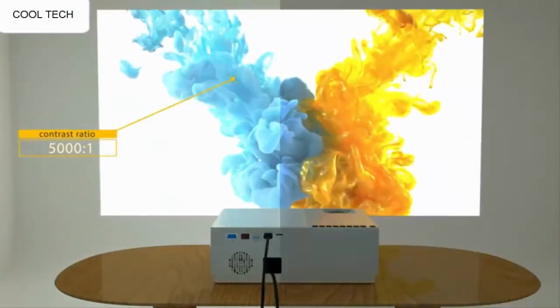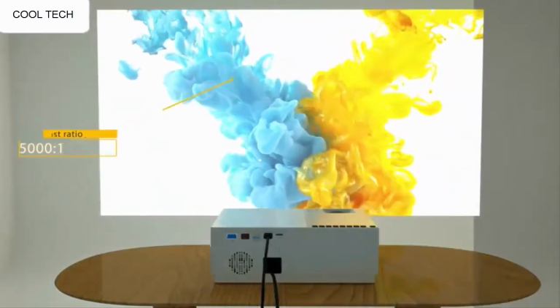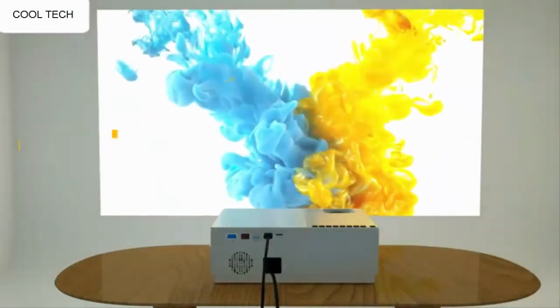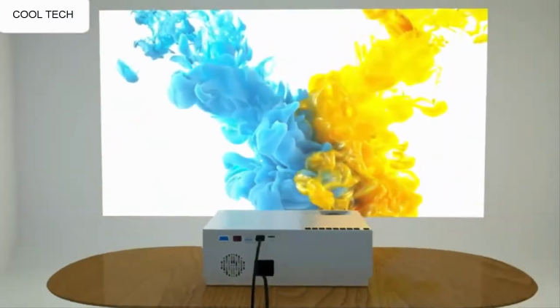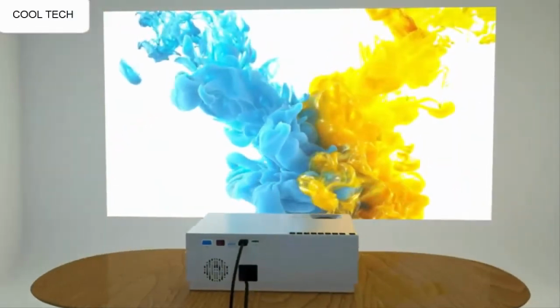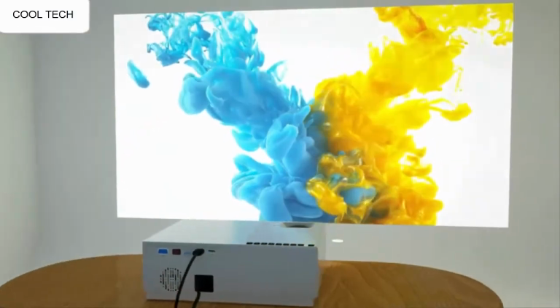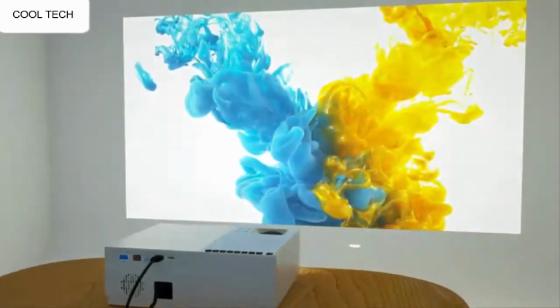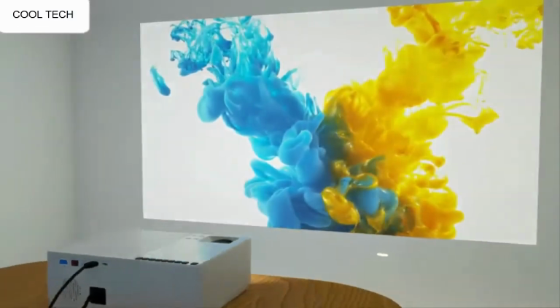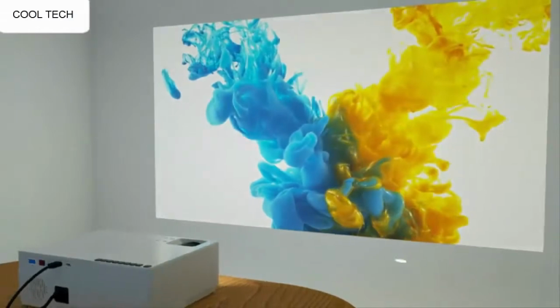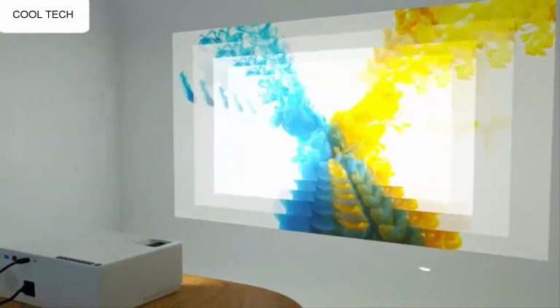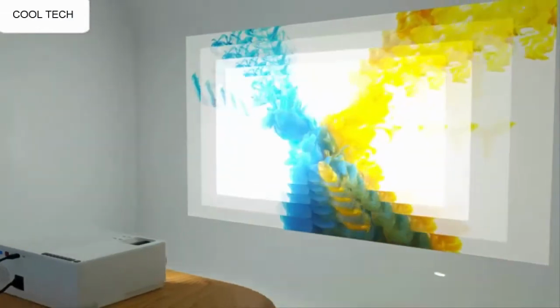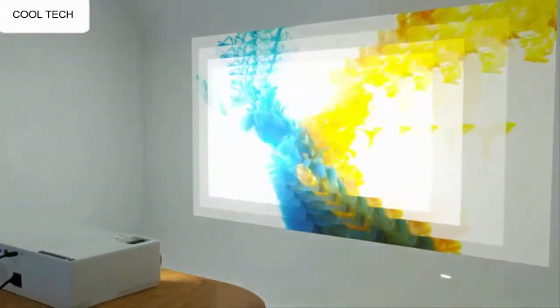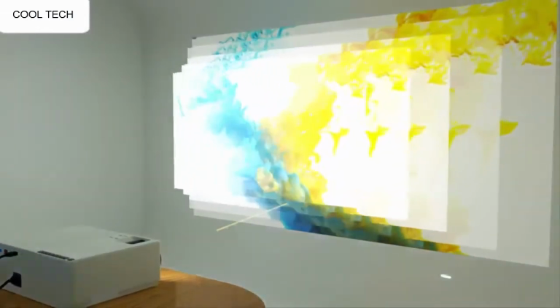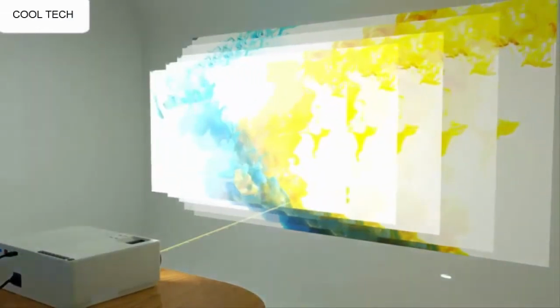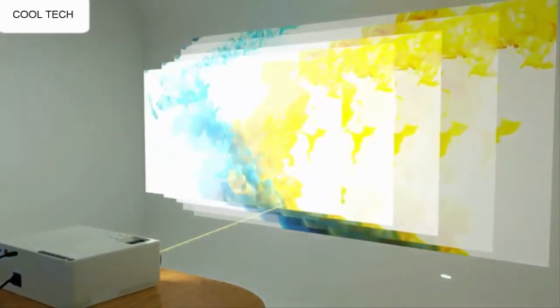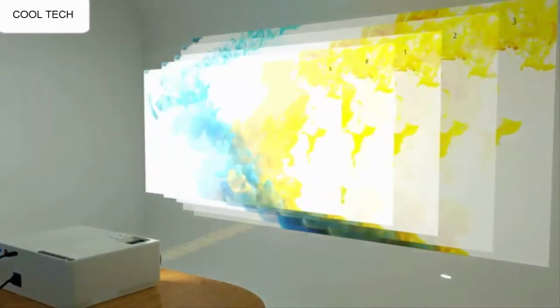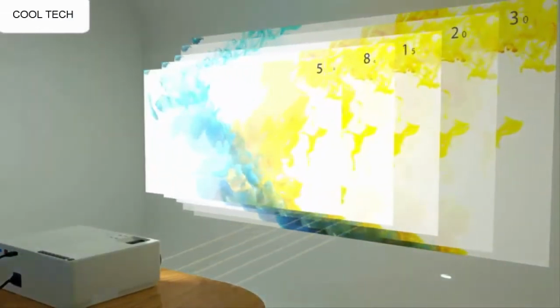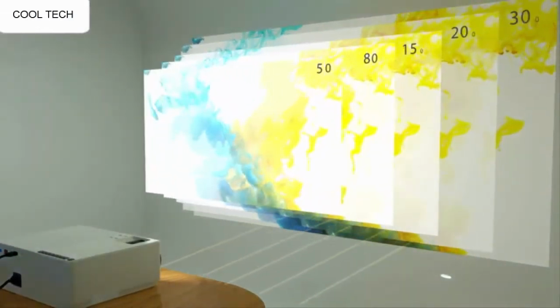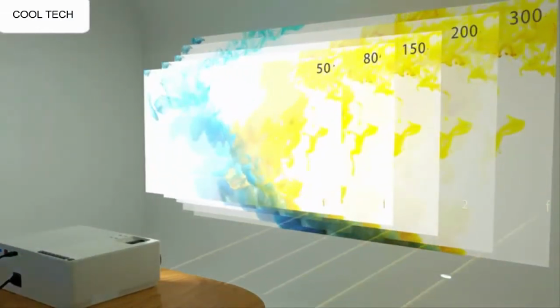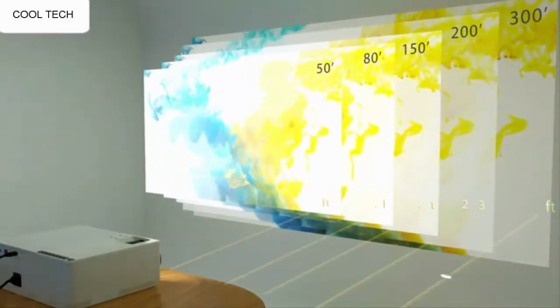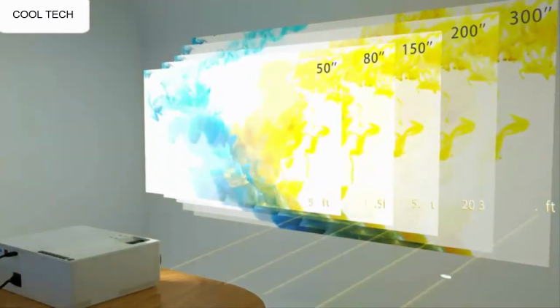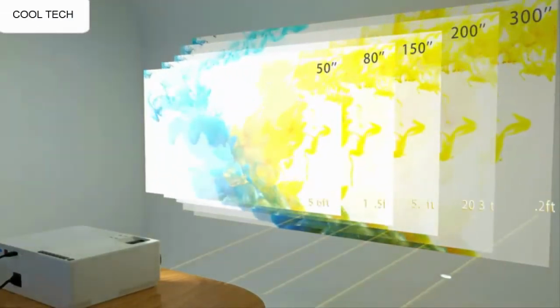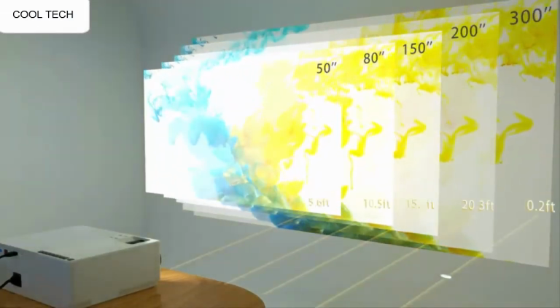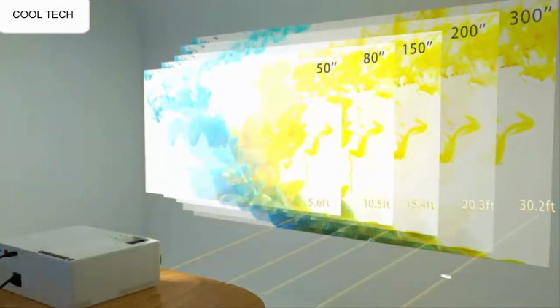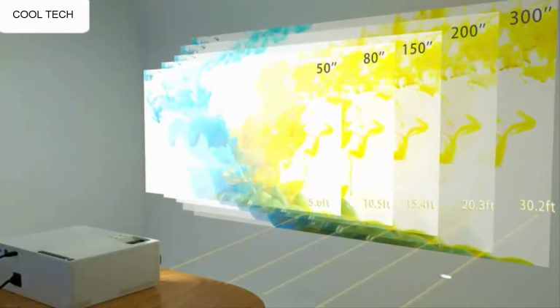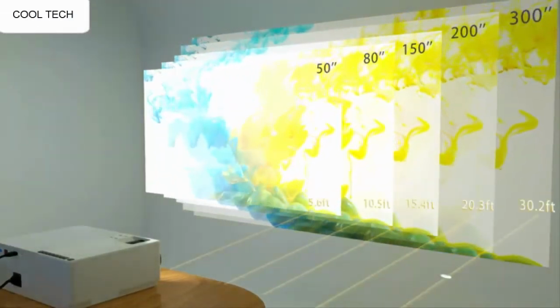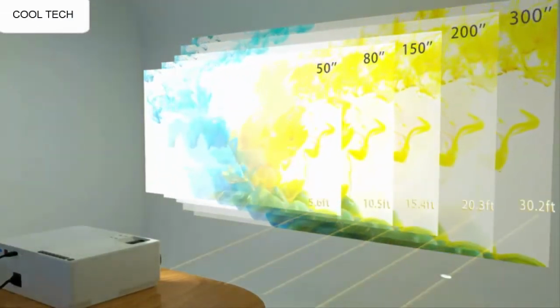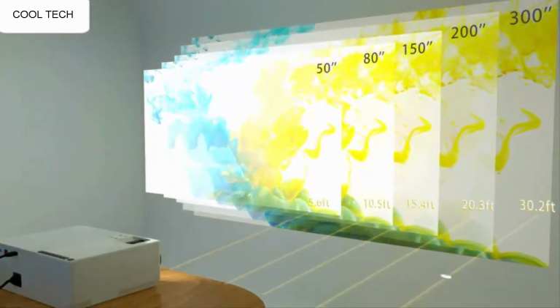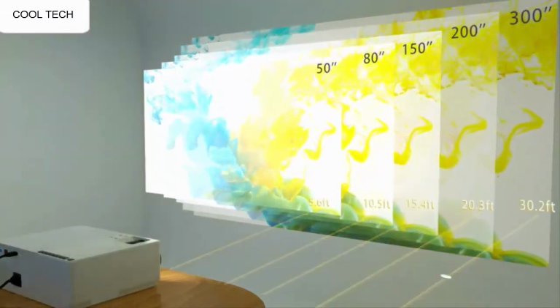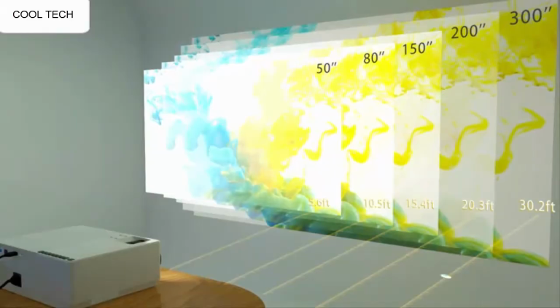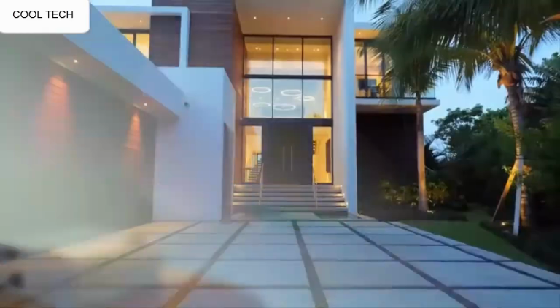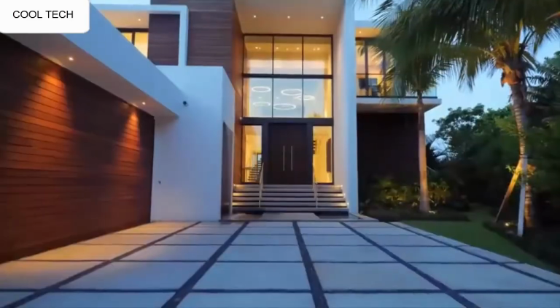It's actually really awesome. Overall, I am very satisfied with the overall quality of this projector. It was very easy to tune and setup.